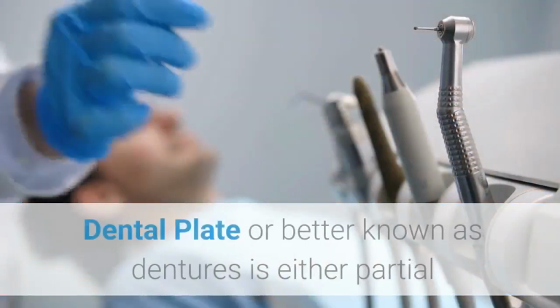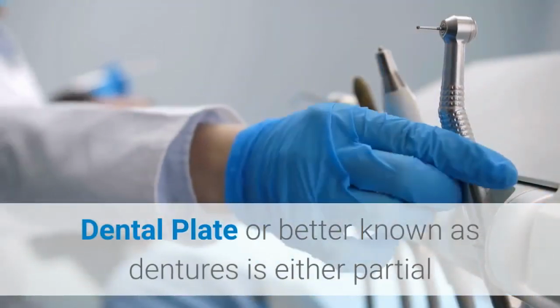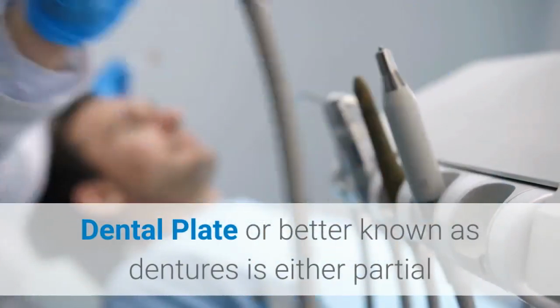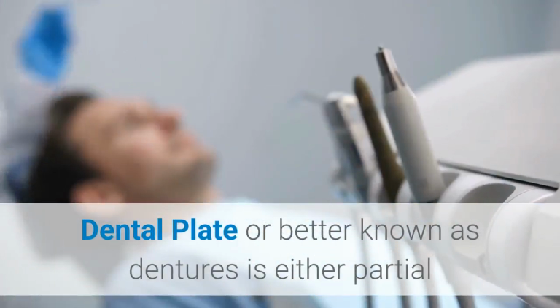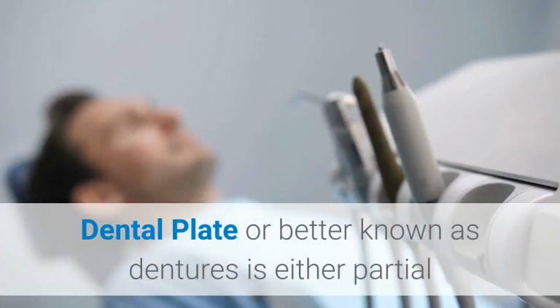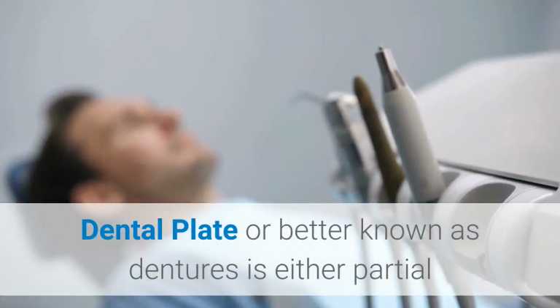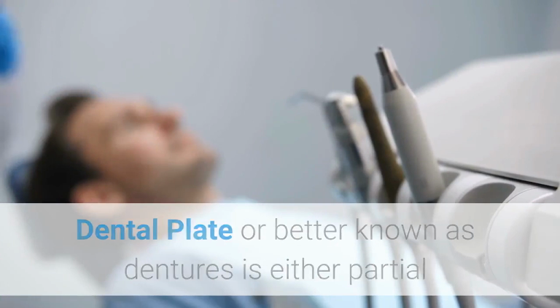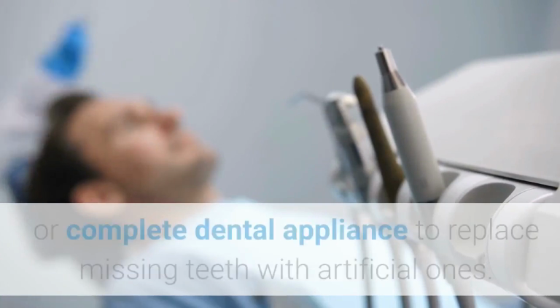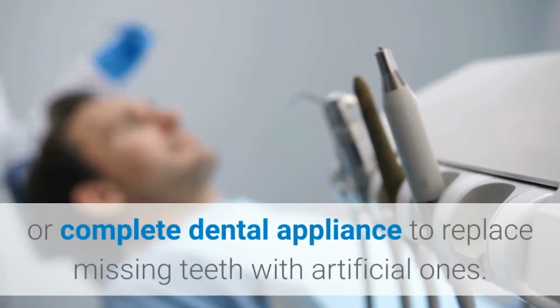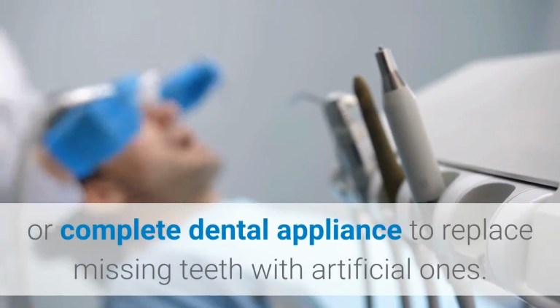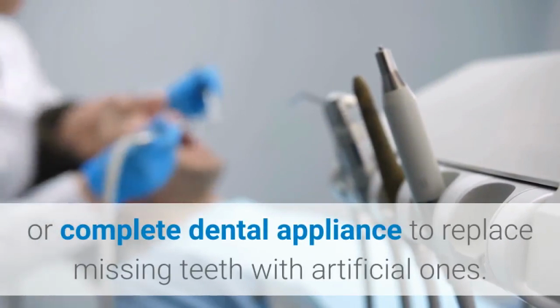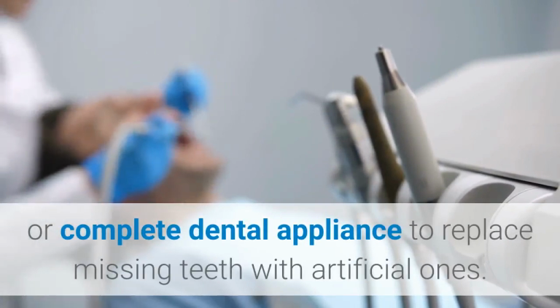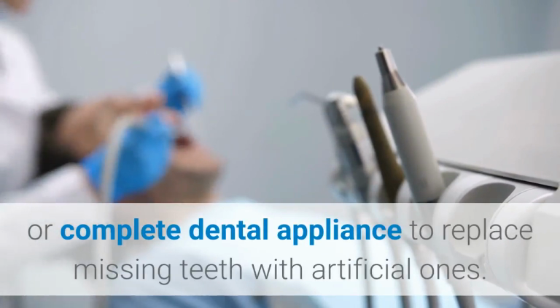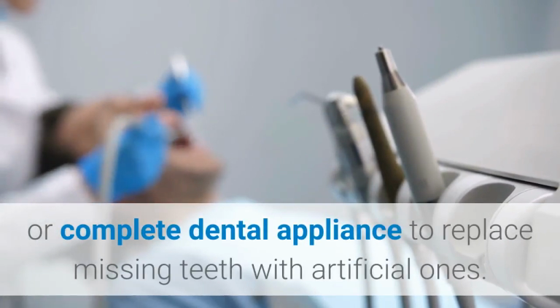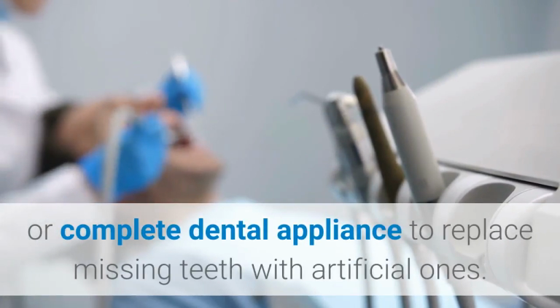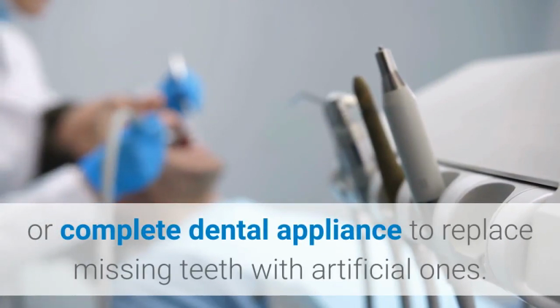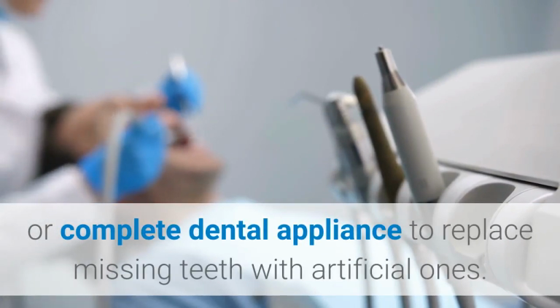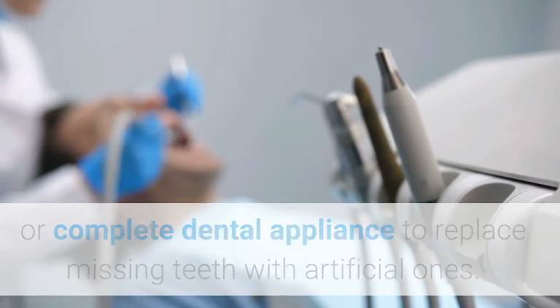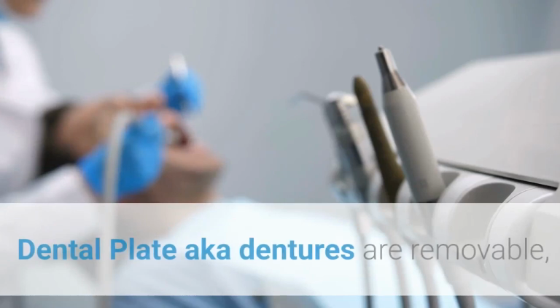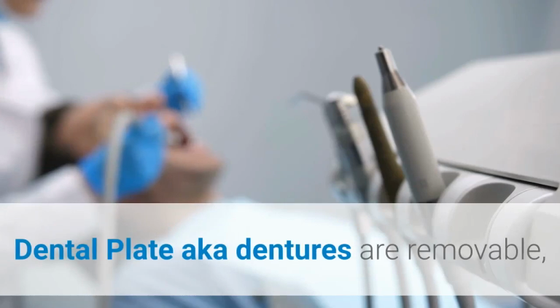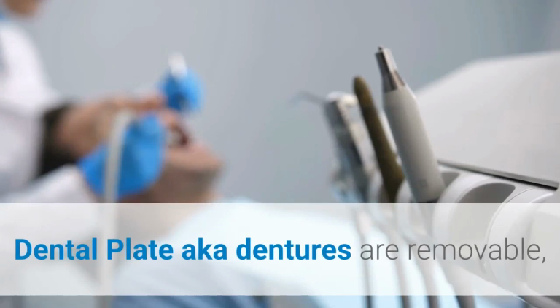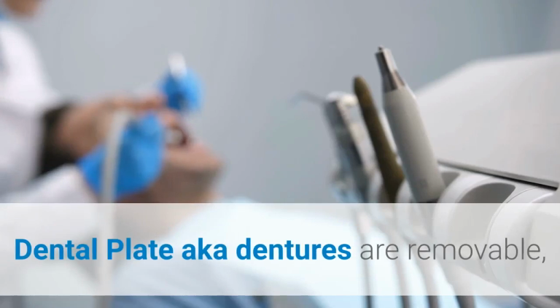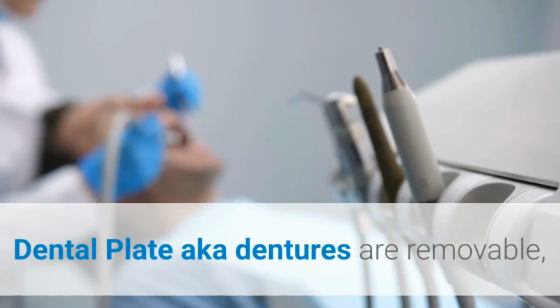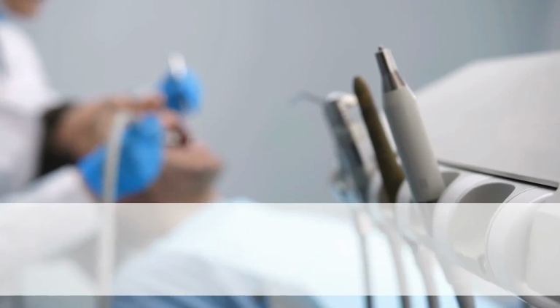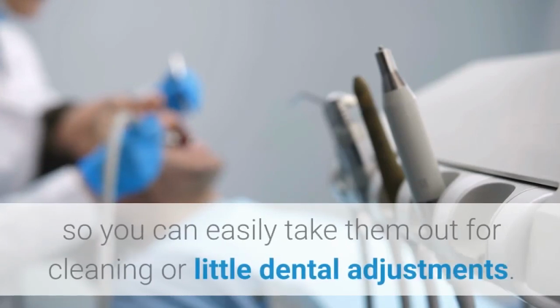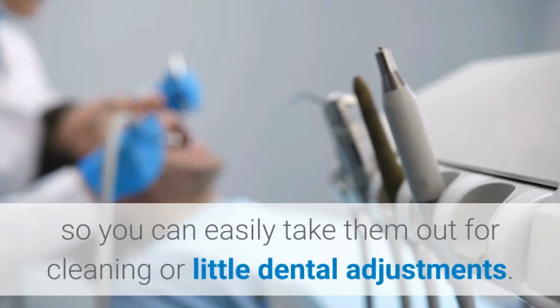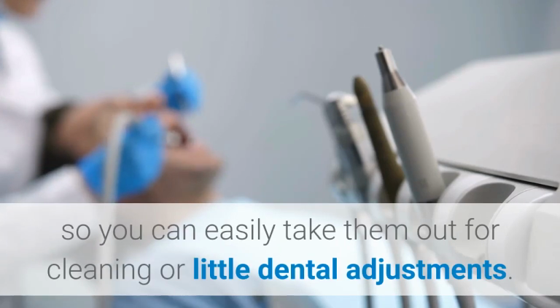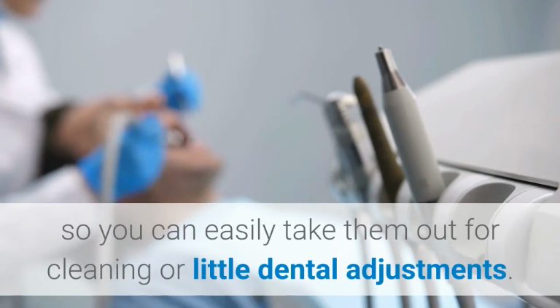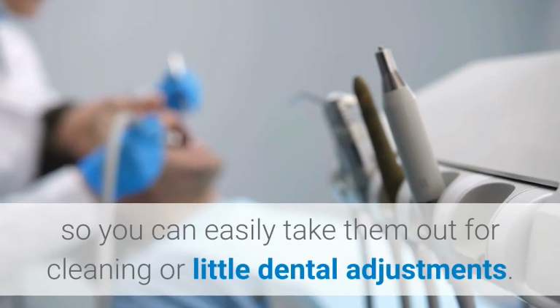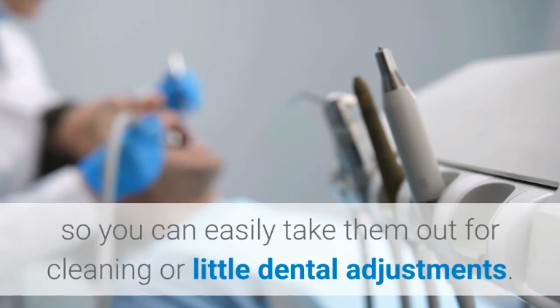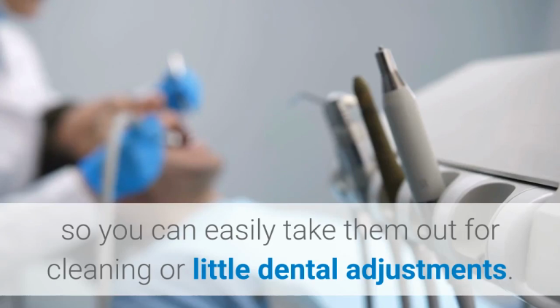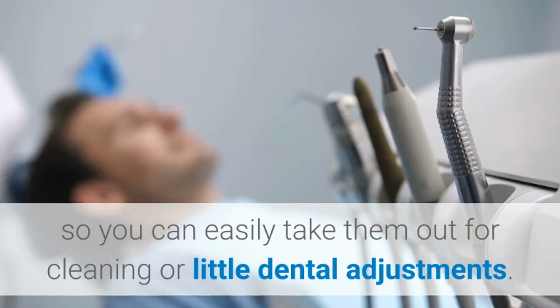A dental plate, better known as dentures, is either a partial or complete dental appliance to replace missing teeth with artificial ones. Dental plates, also known as dentures, are removable, so you can easily take them out for cleaning or minor dental adjustments.